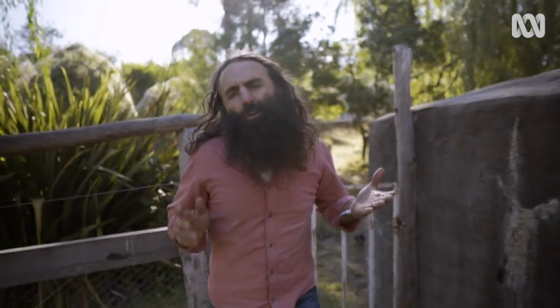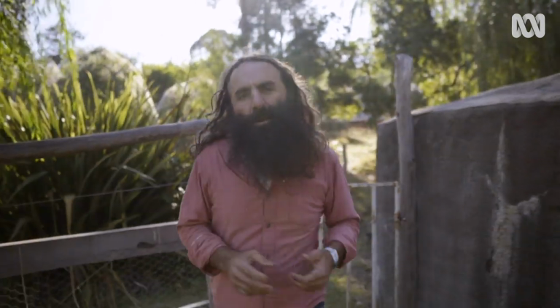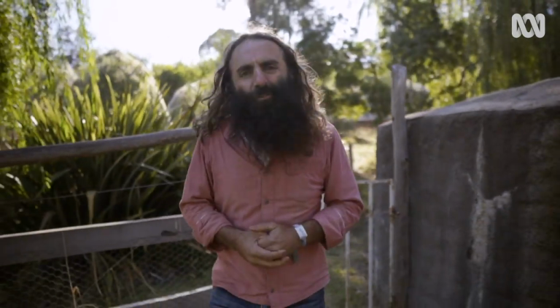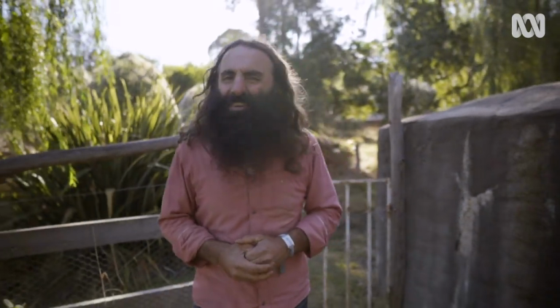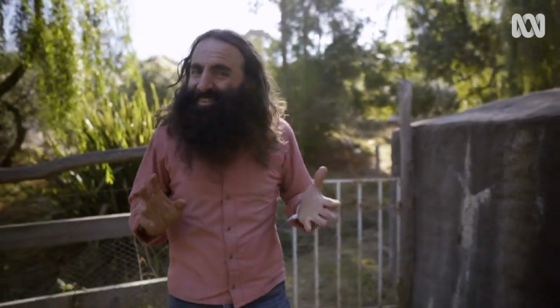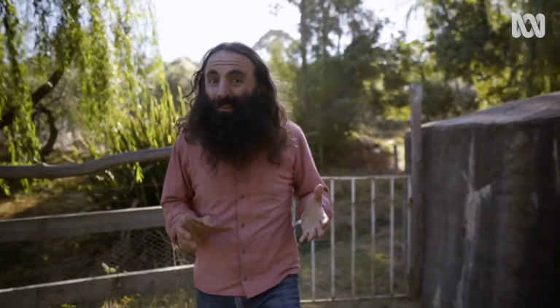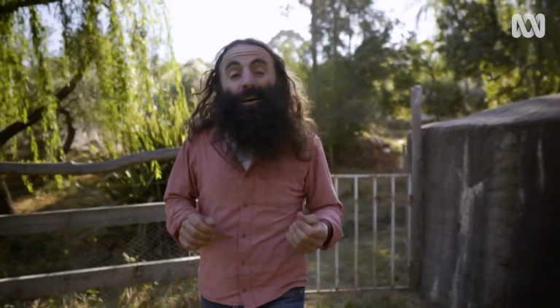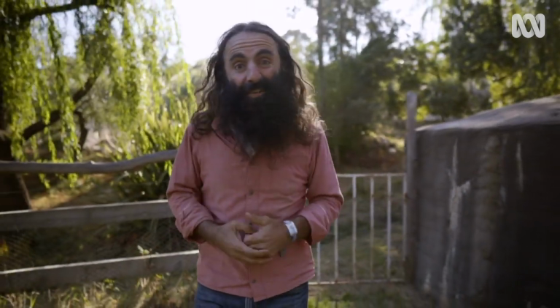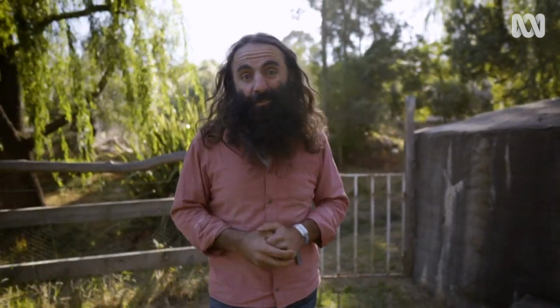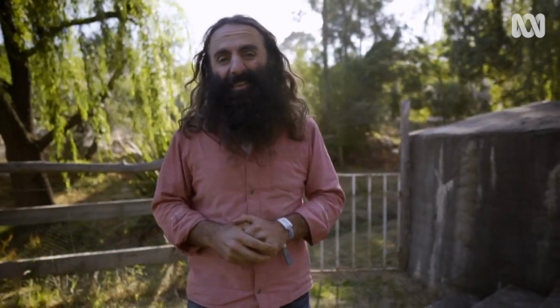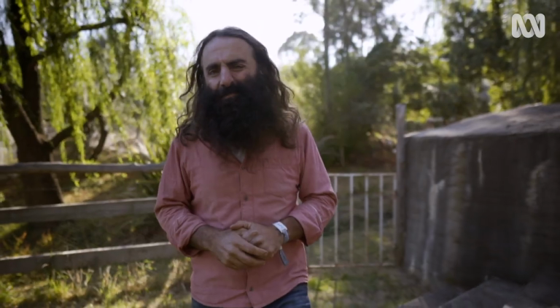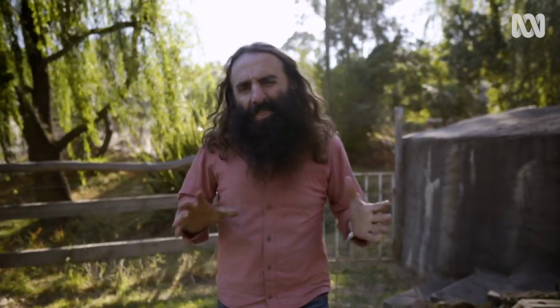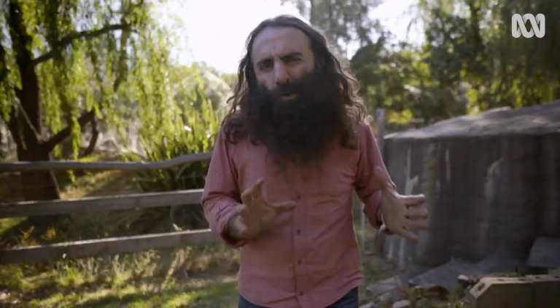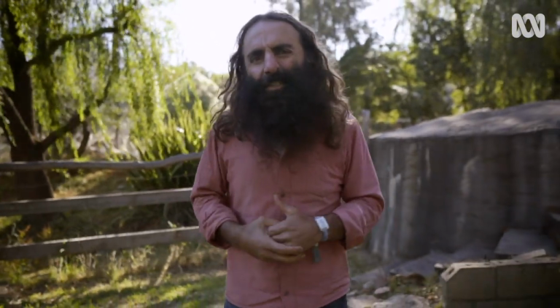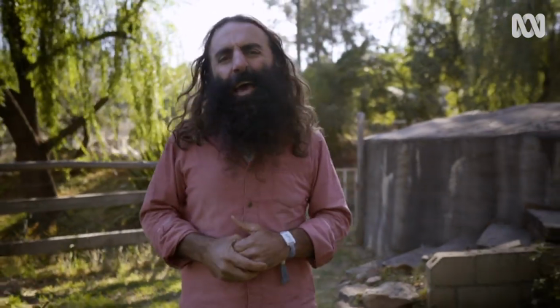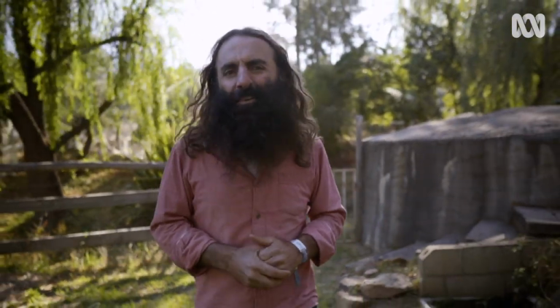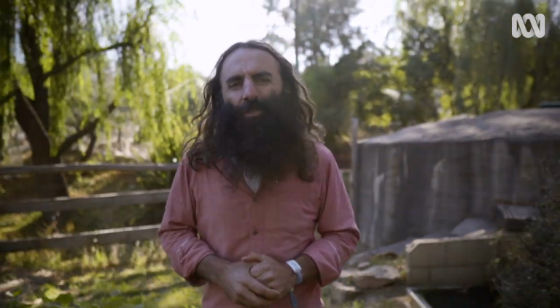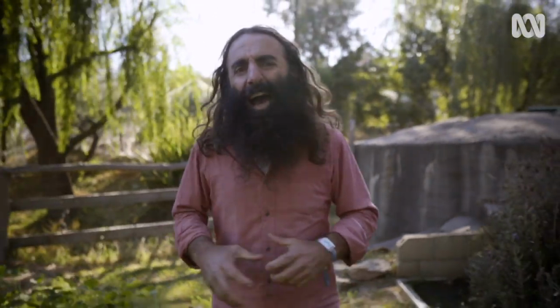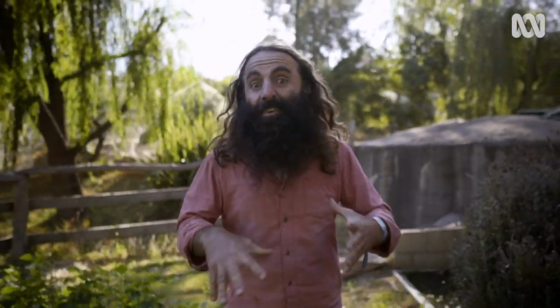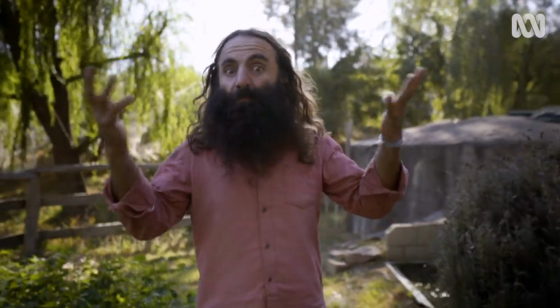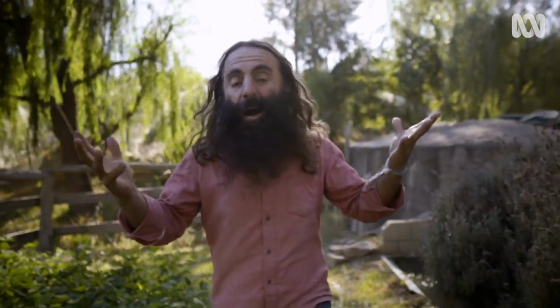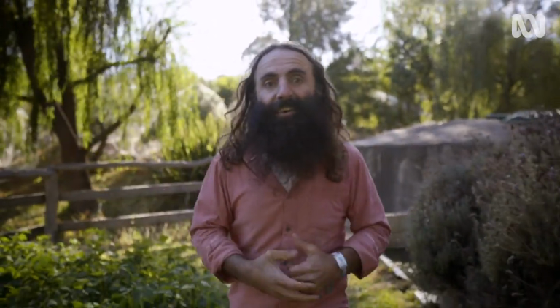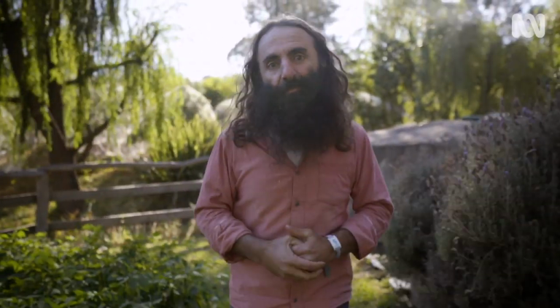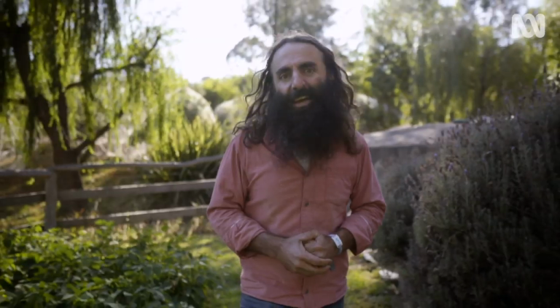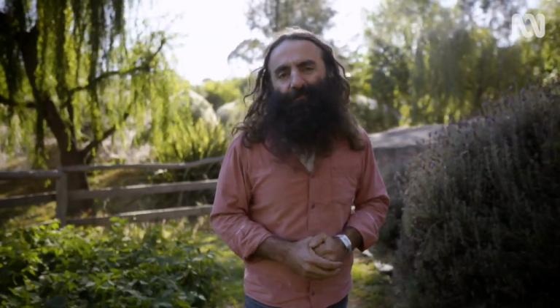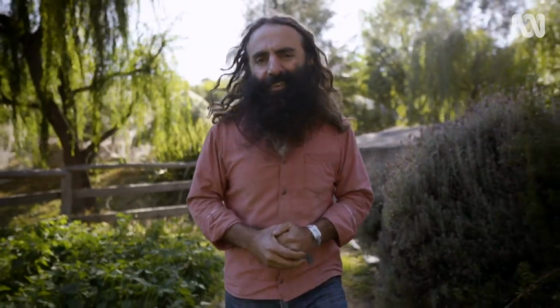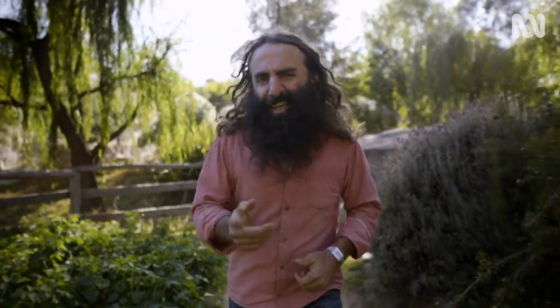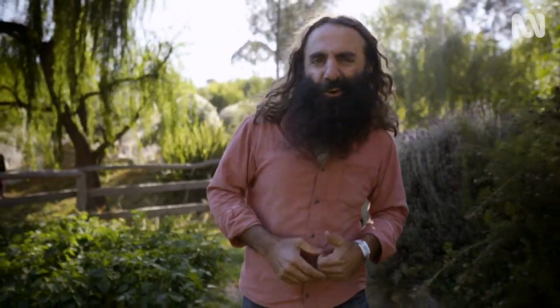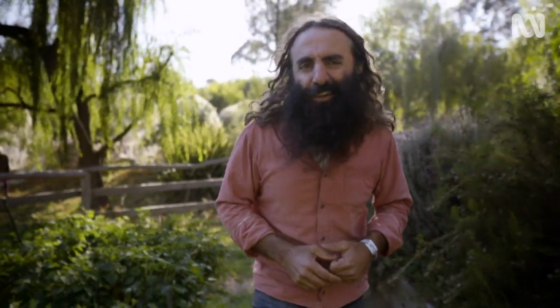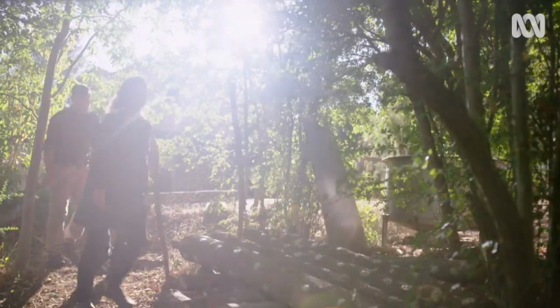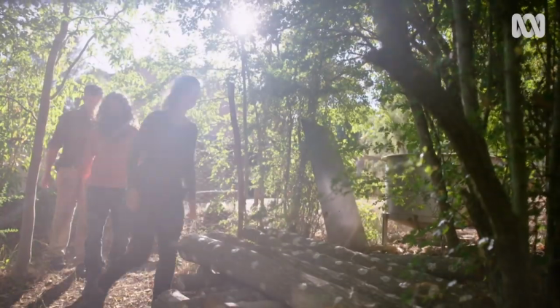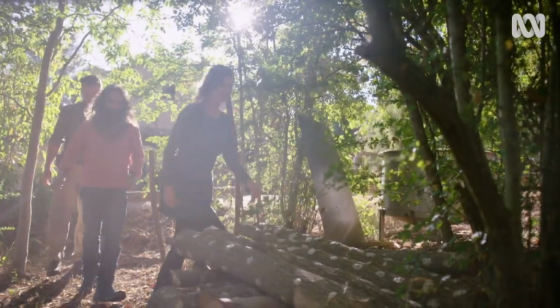Growing mushrooms can sound like a mysterious business. They lurk in the damp undergrowth and seem to pop up as if by magic. Nick and Kirsten know all the secrets.